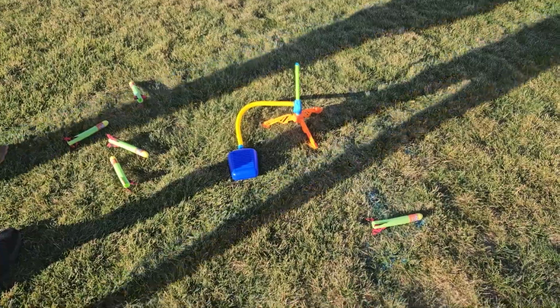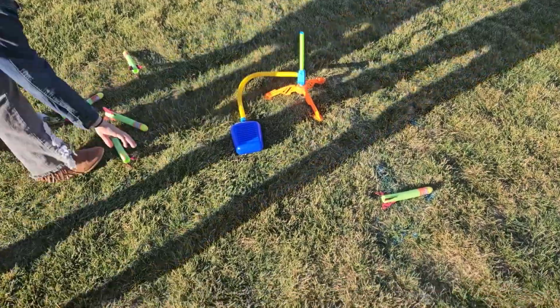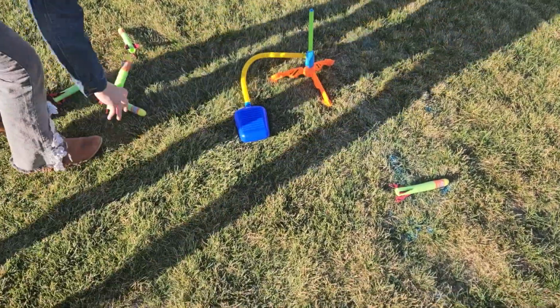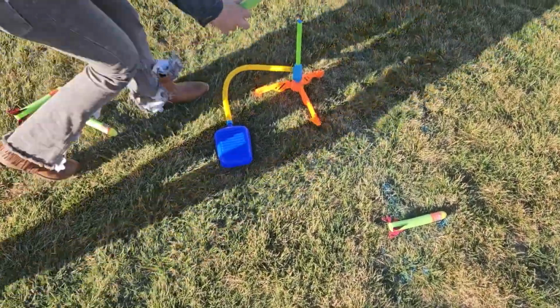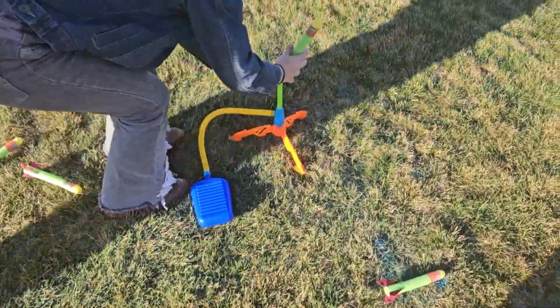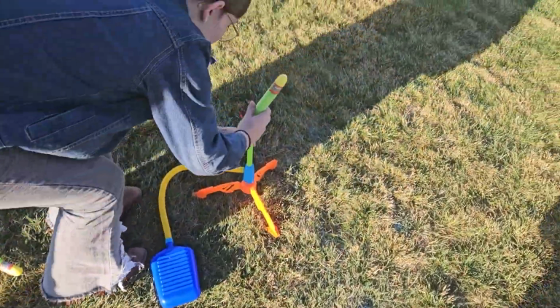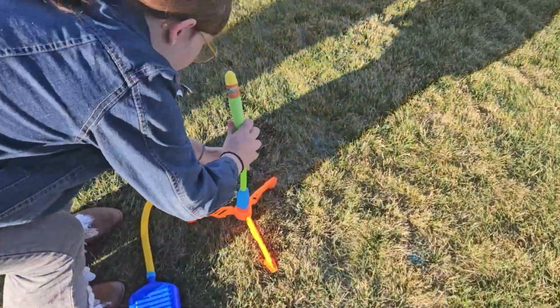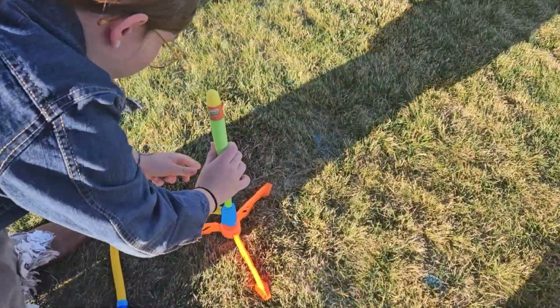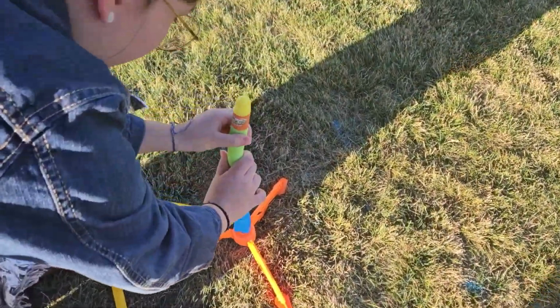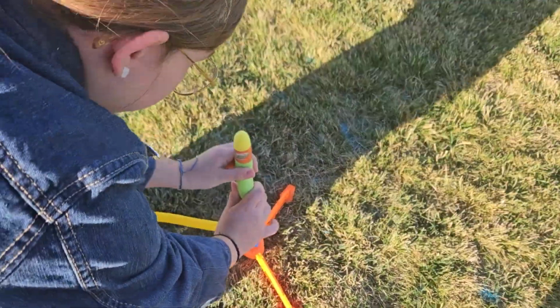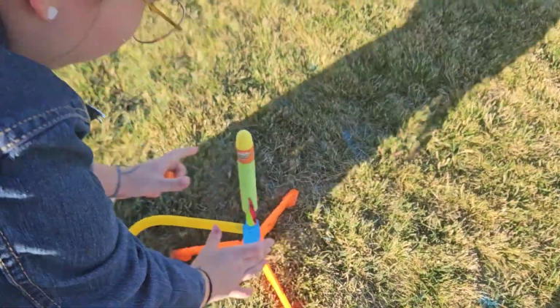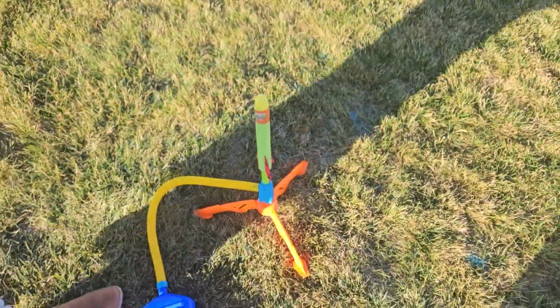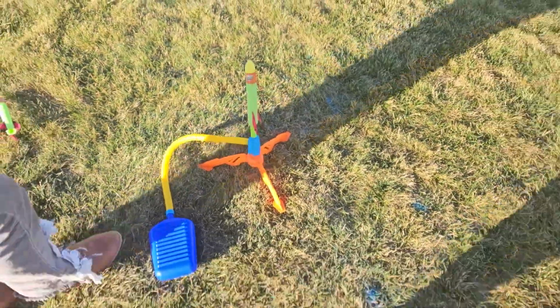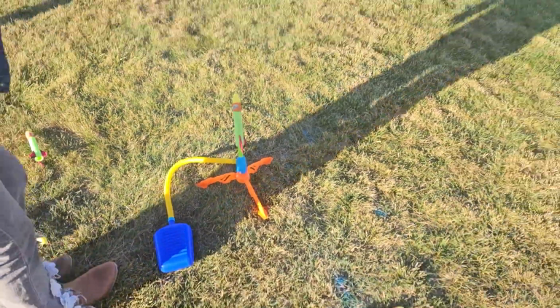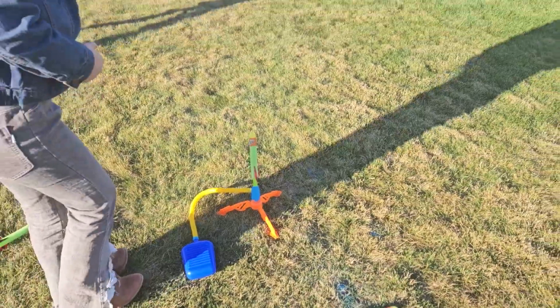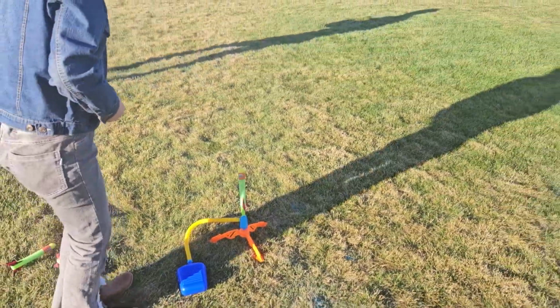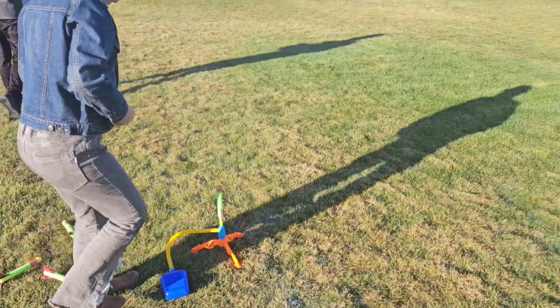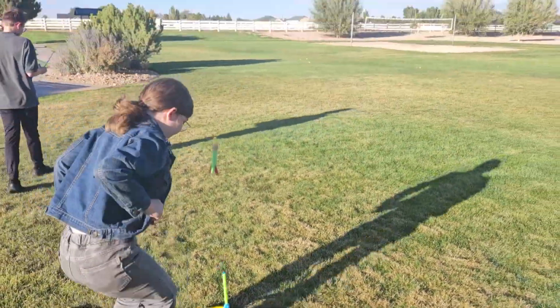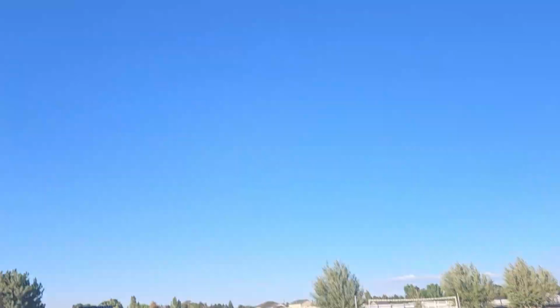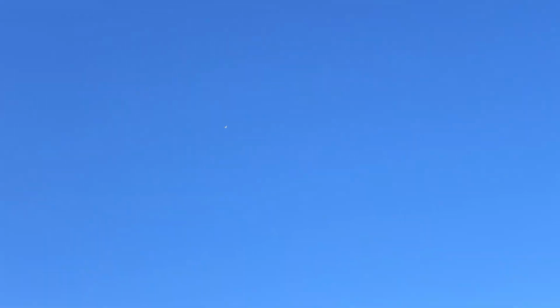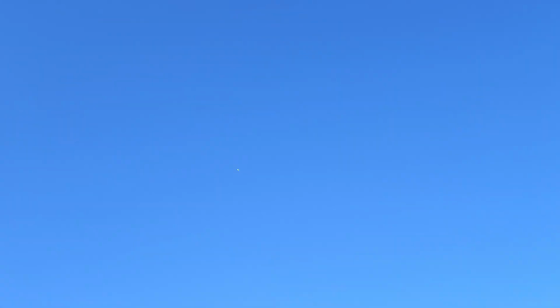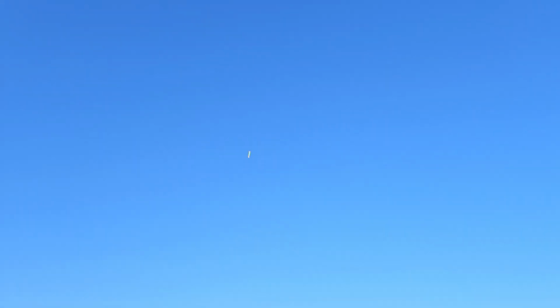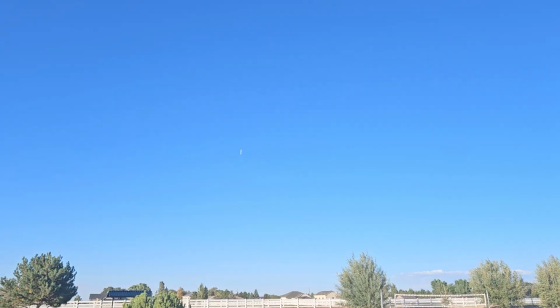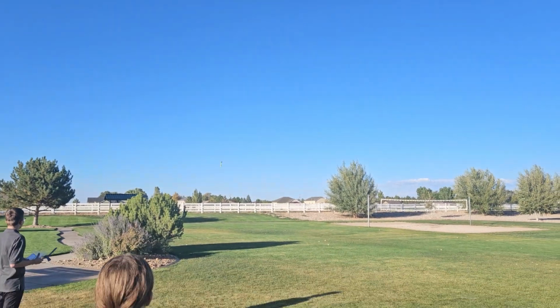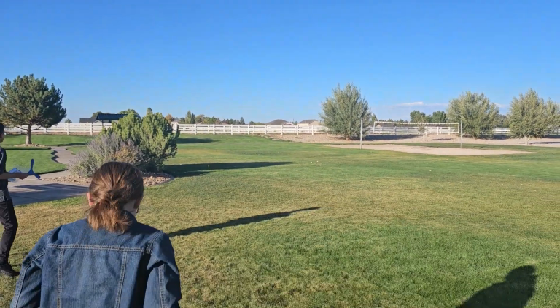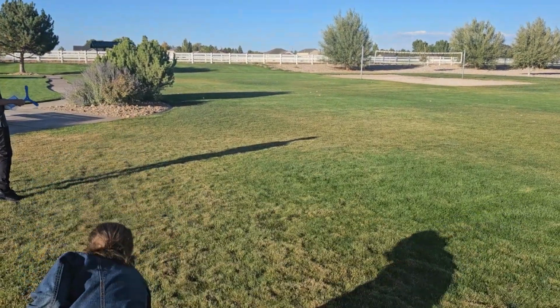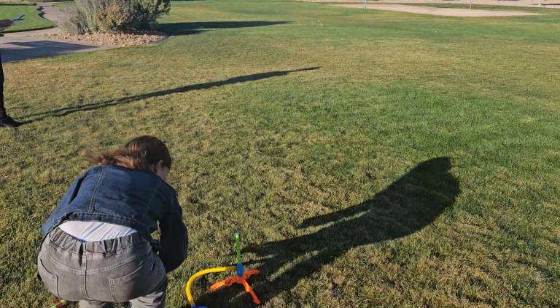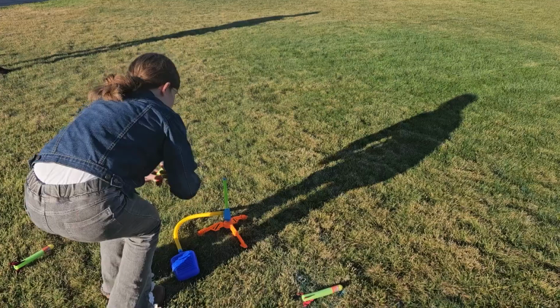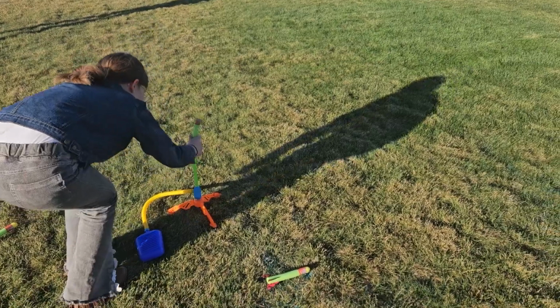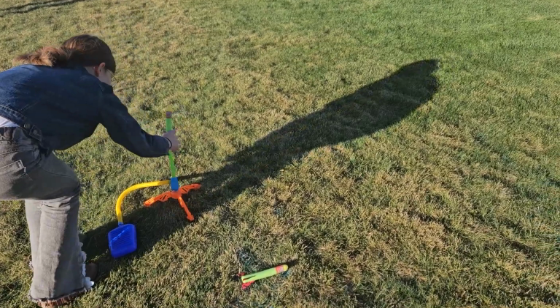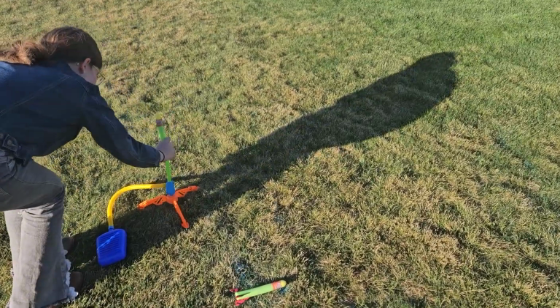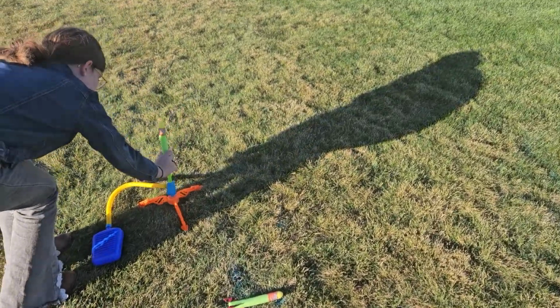I set it up right. Alright, so with this you just stick the little arrows on, and then you stomp it. And they shoot way farther than I thought they would. This isn't a little kid toy, this is like cool.